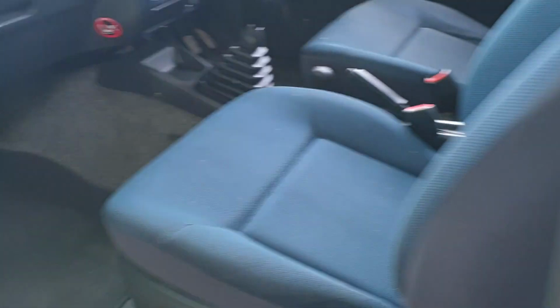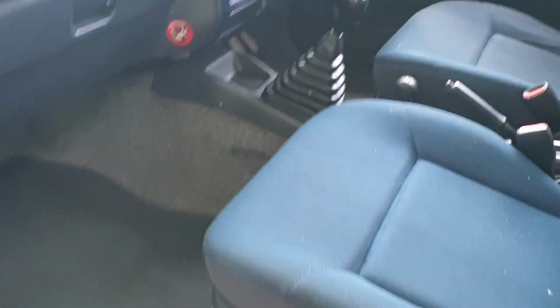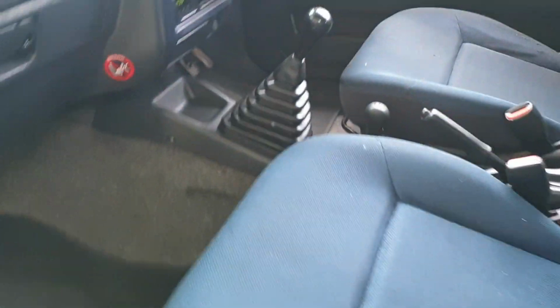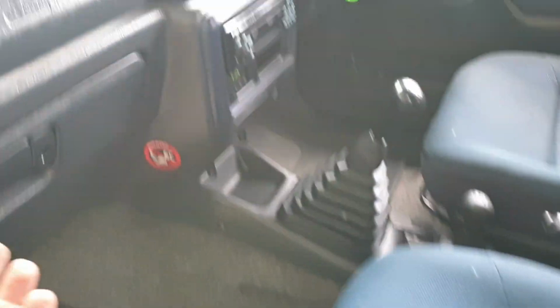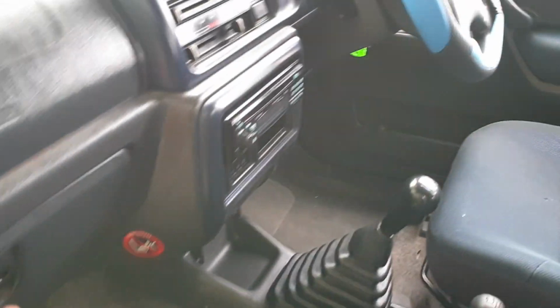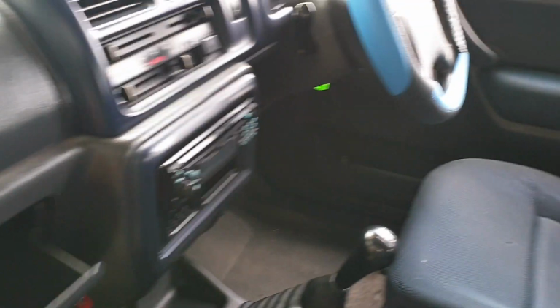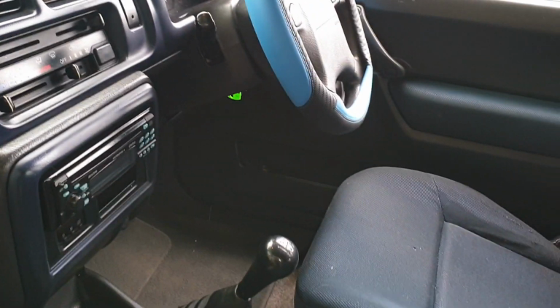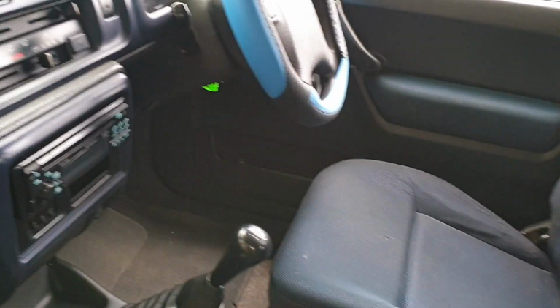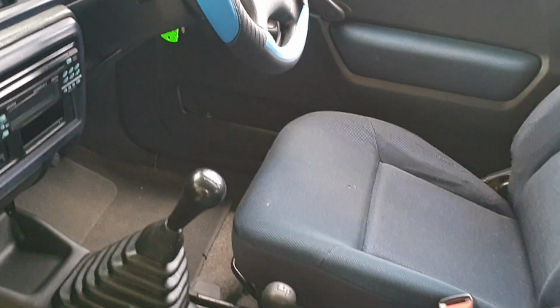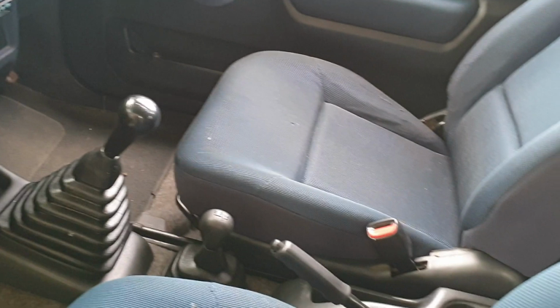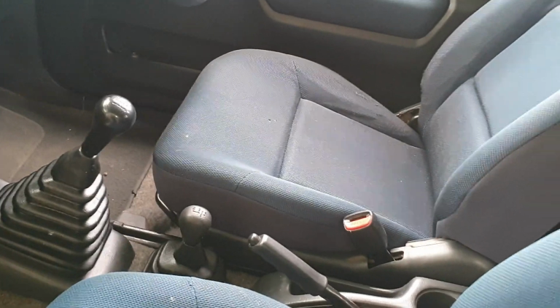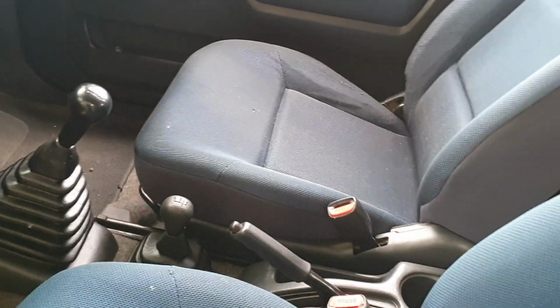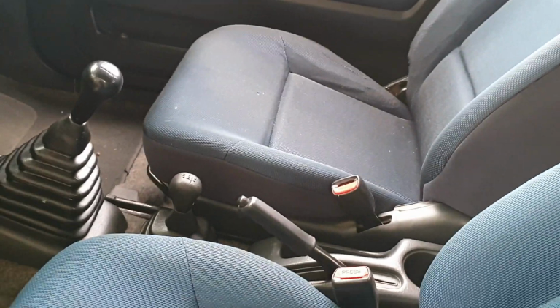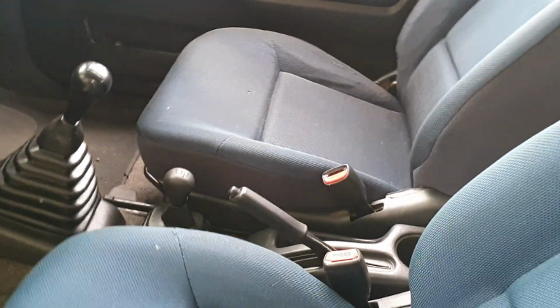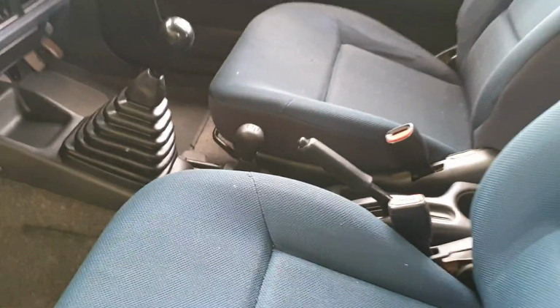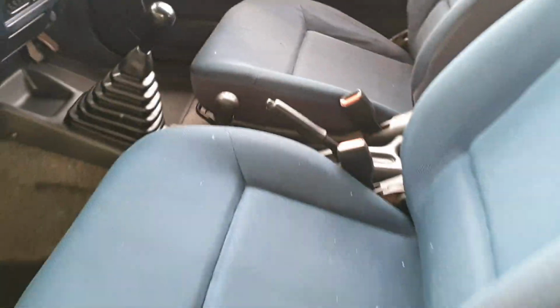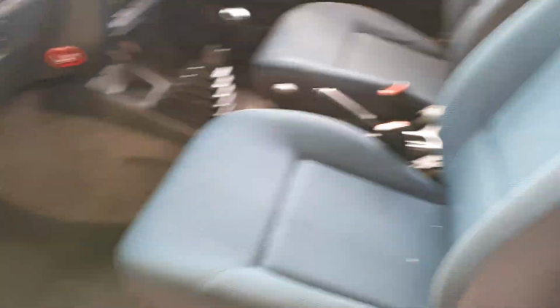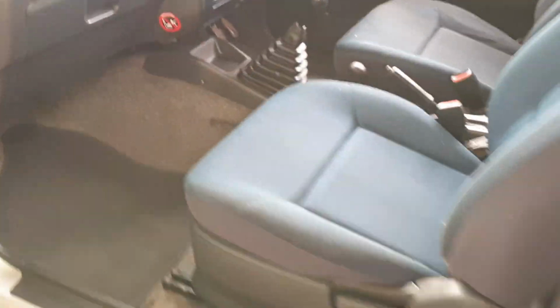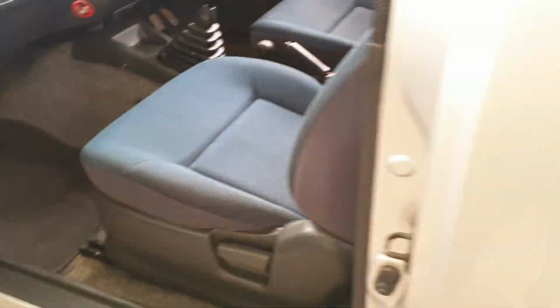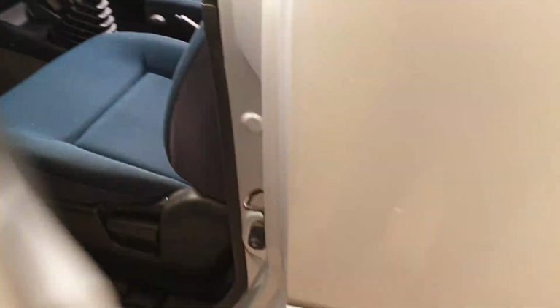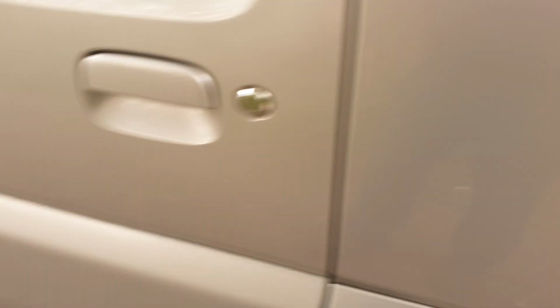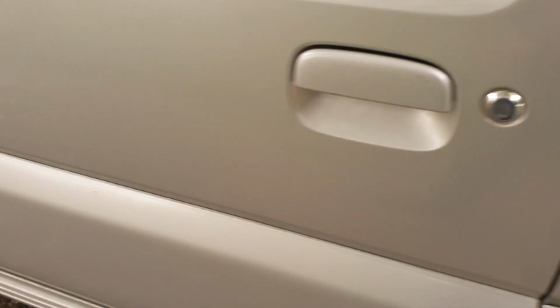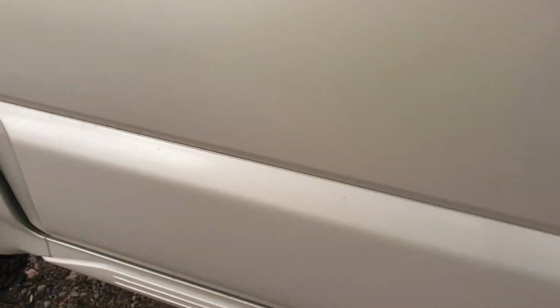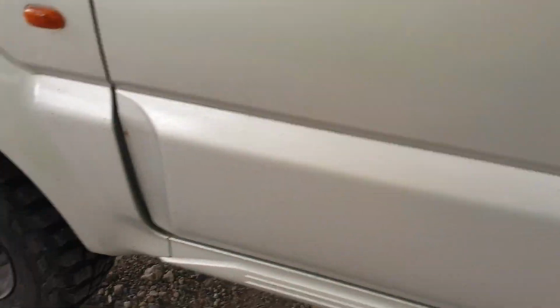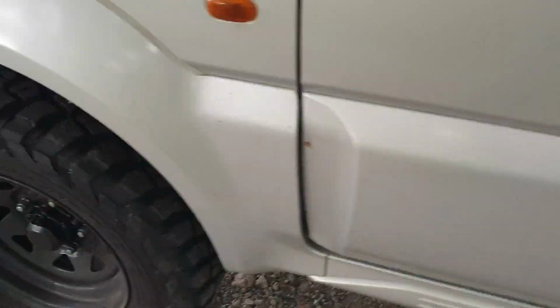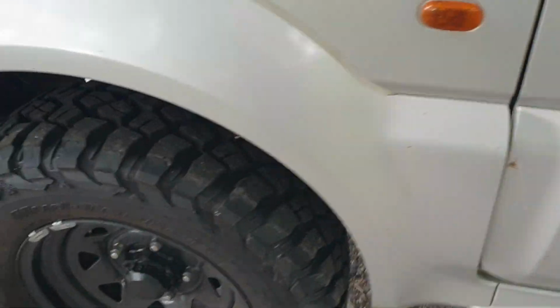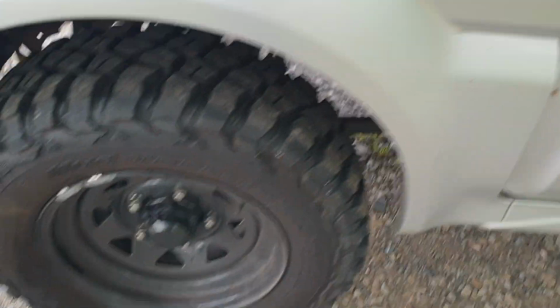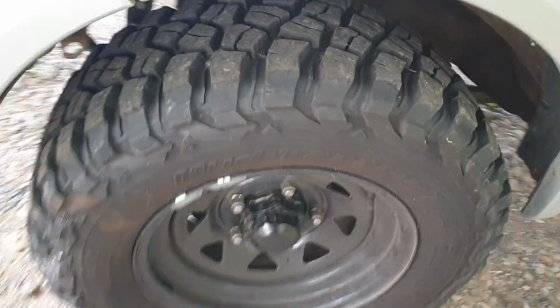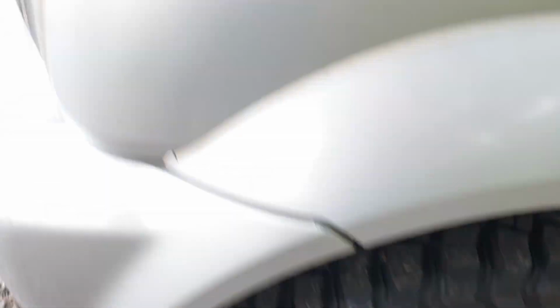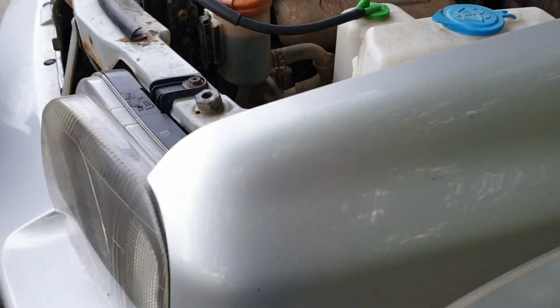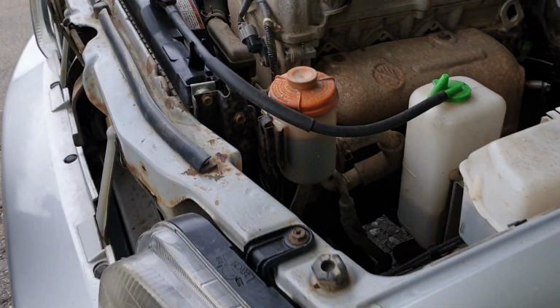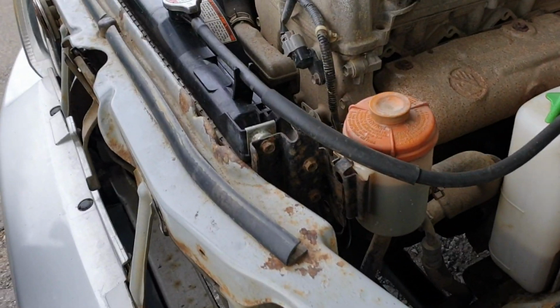Inside is nice and tidy — smells alright and all the rest of it. Doesn't smell all wet and muddy and horrid like some of them. It seems to be okay. I haven't tried the four-wheel drive in all fairness, but I'm sure it'll work, I'm sure it'll be fine.